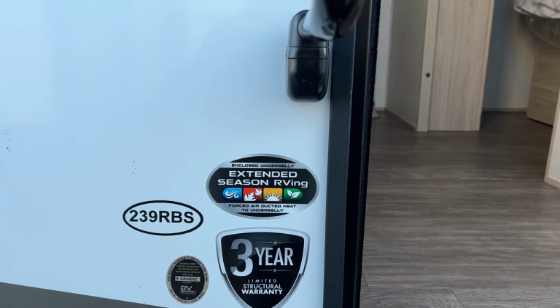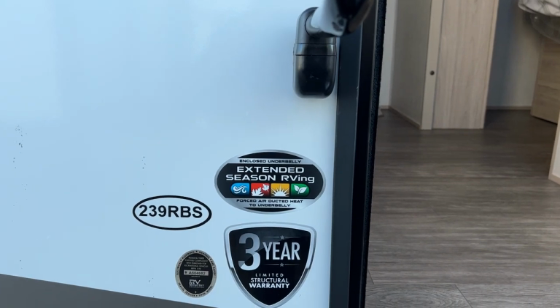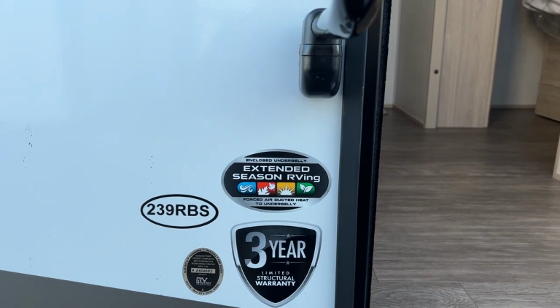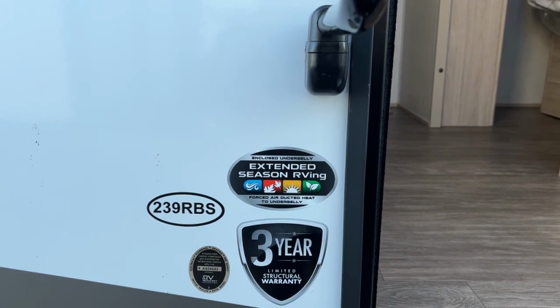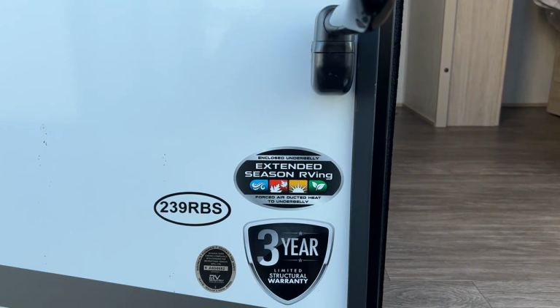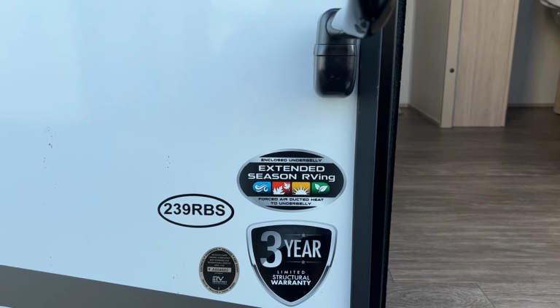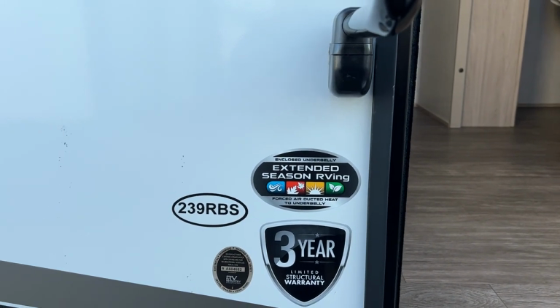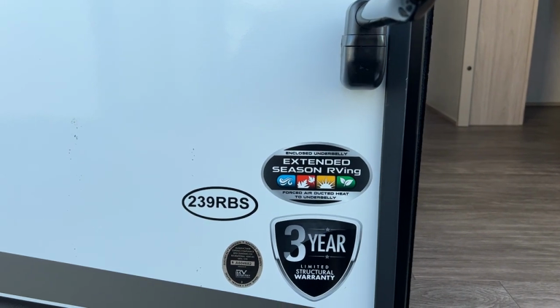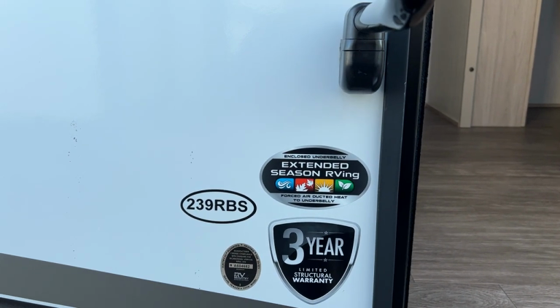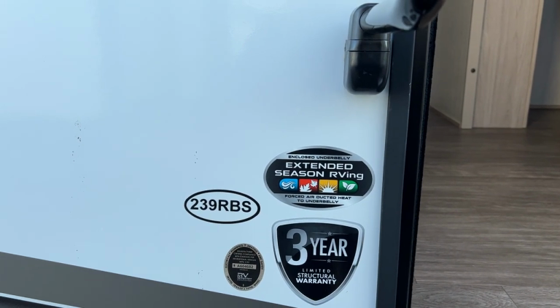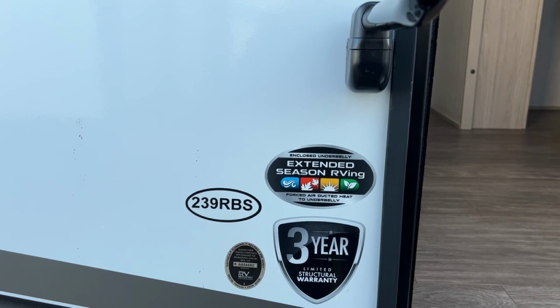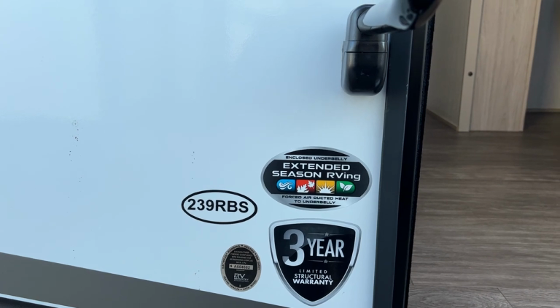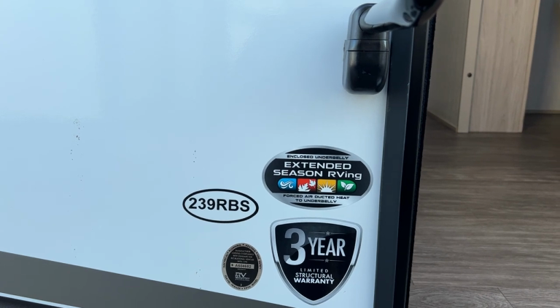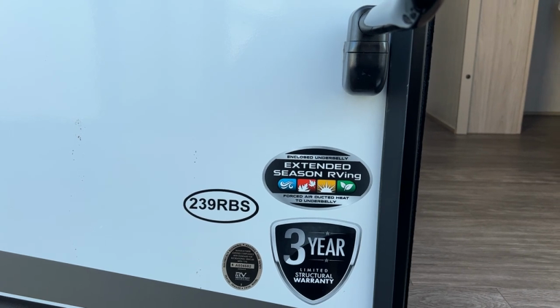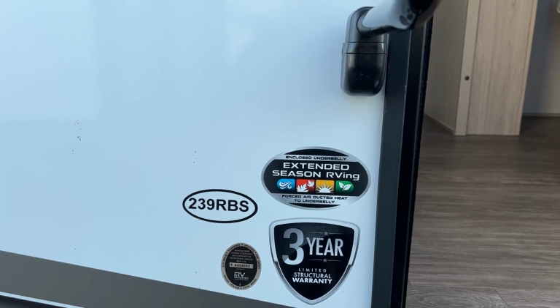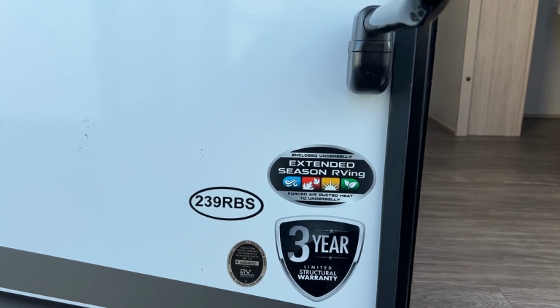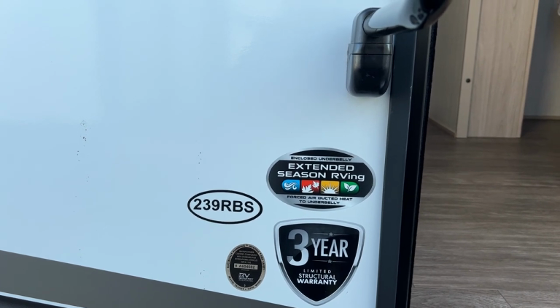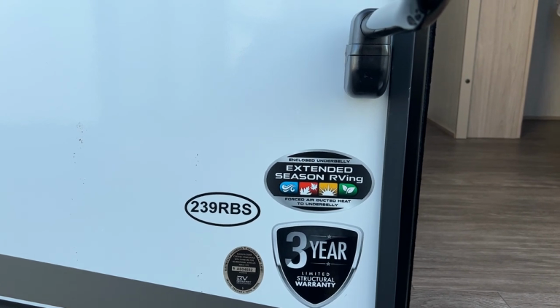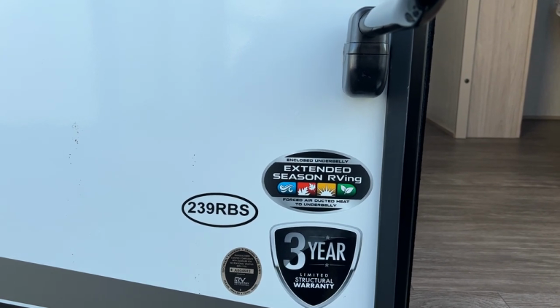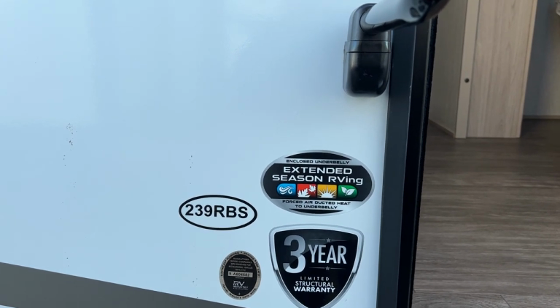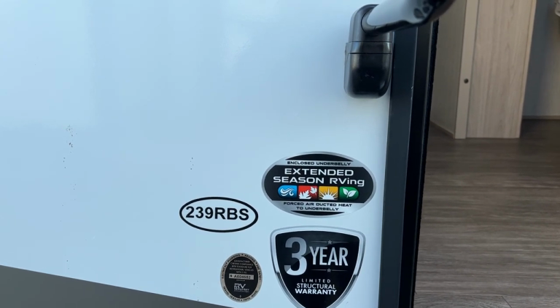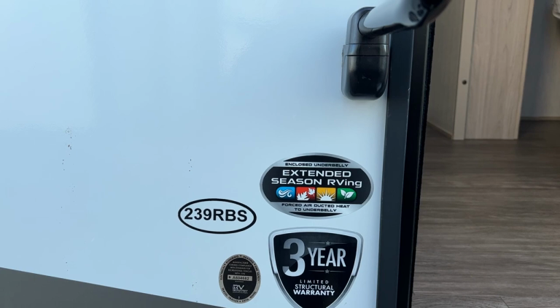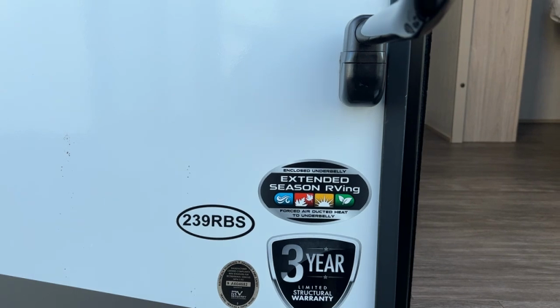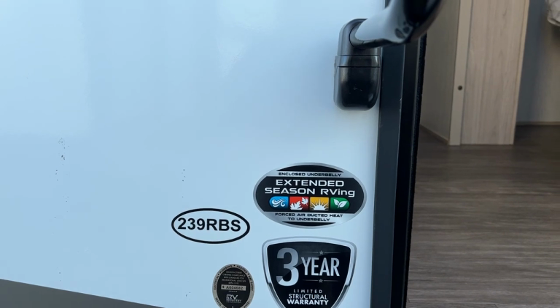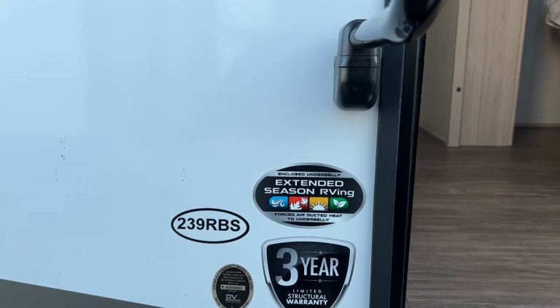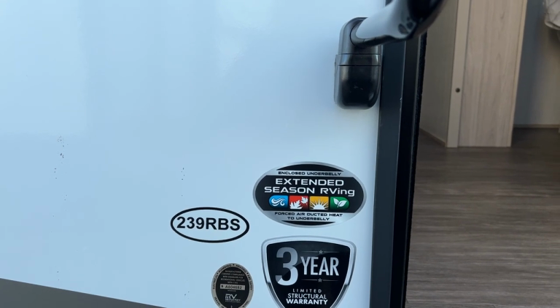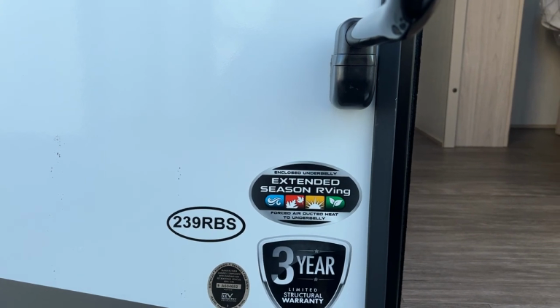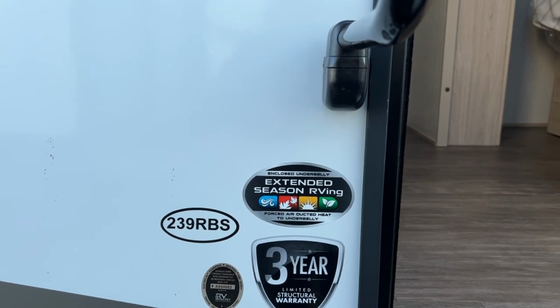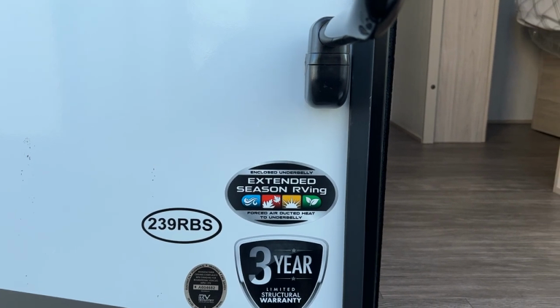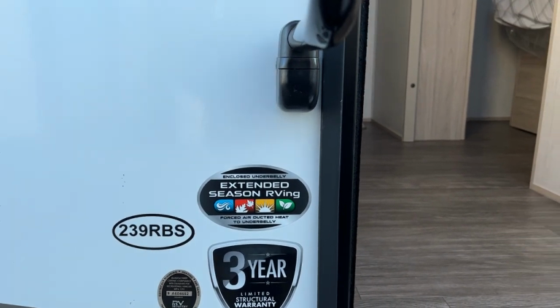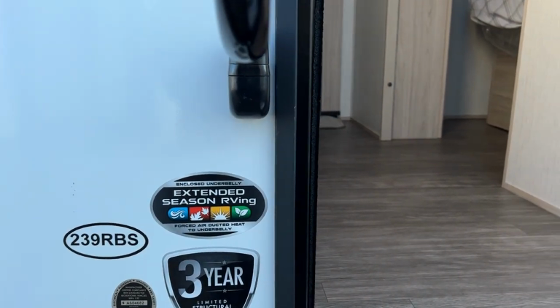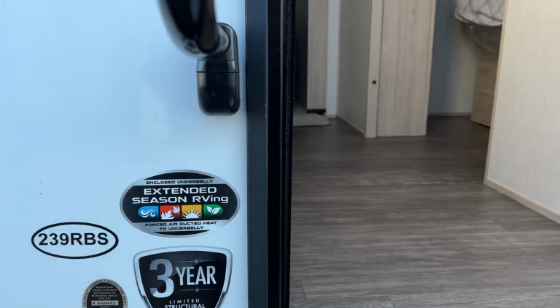Hi, this is Patty at Parkland RV Center. Welcome to the 2023 Cruiser RV 239 RBS. You'll notice right away that it's made for extended season RV, and you can go all year long. Let's go on in and take a look.